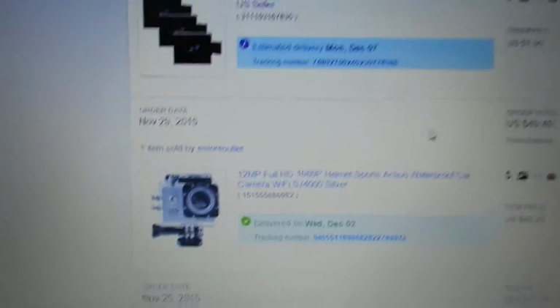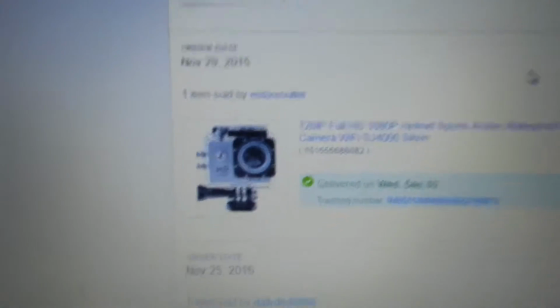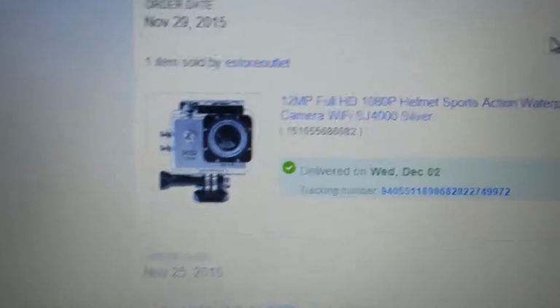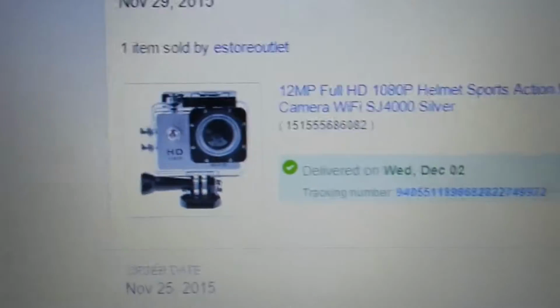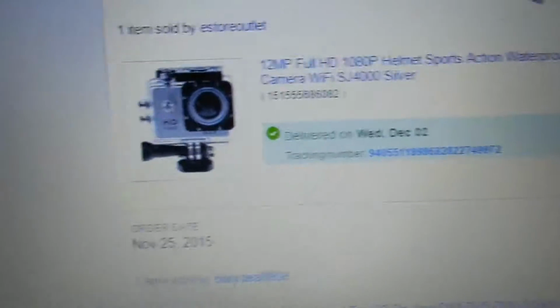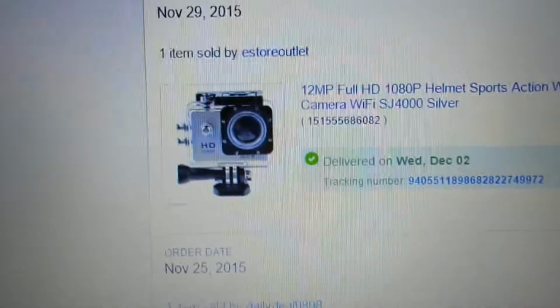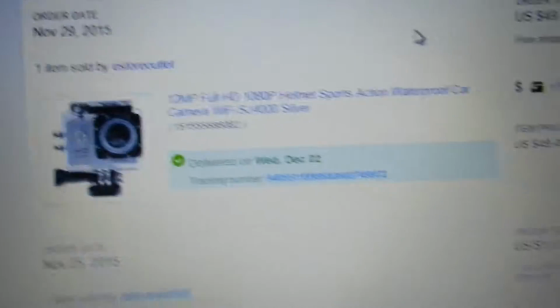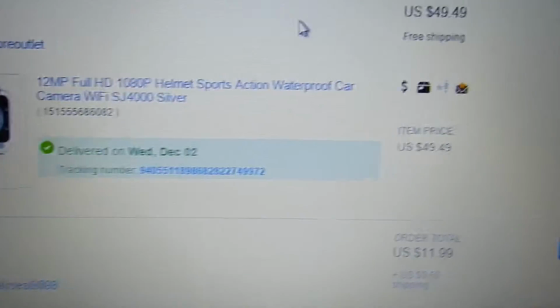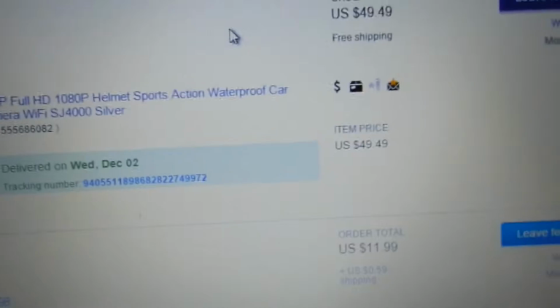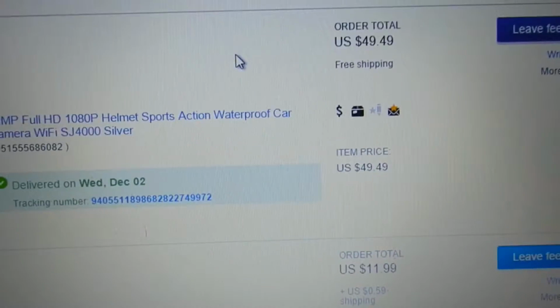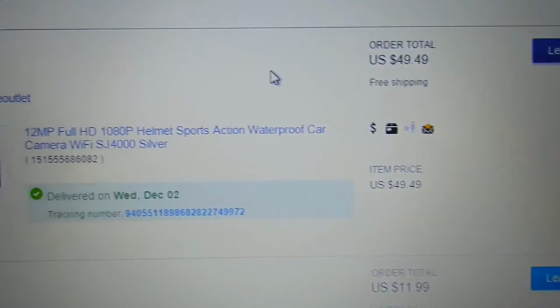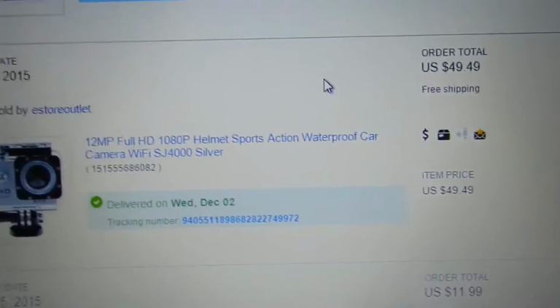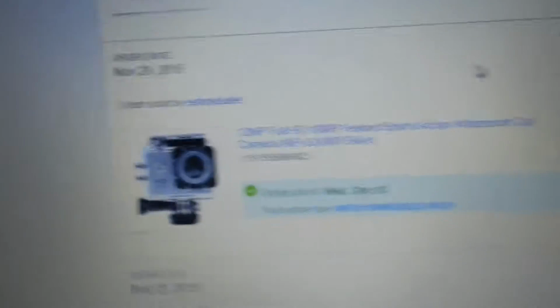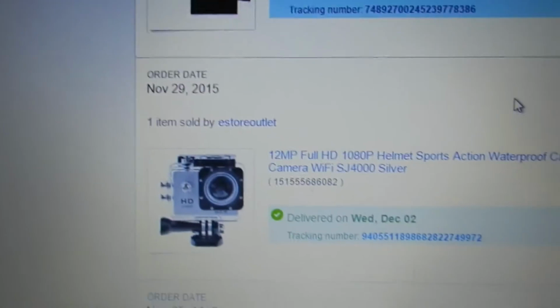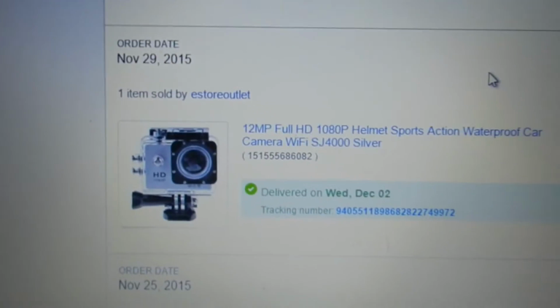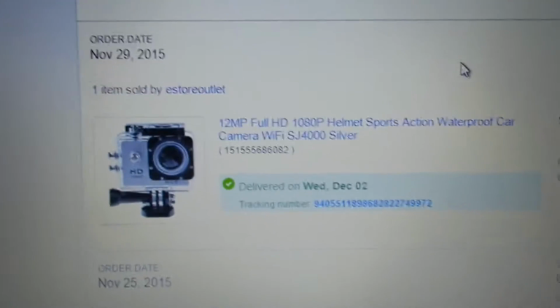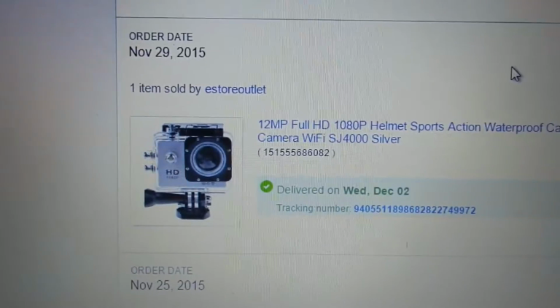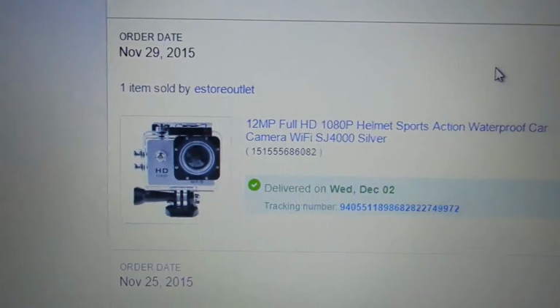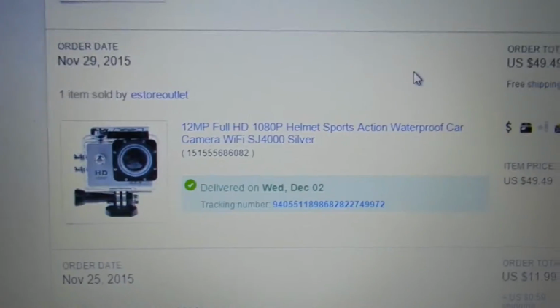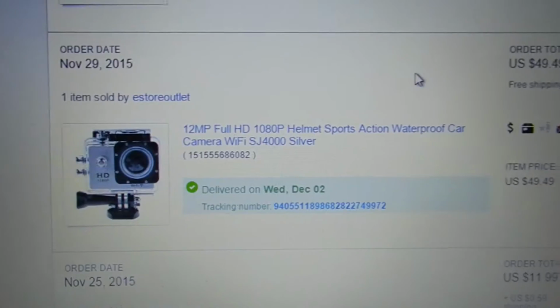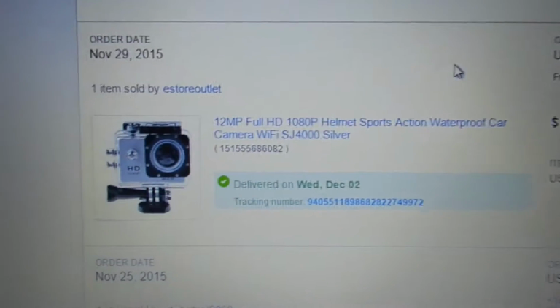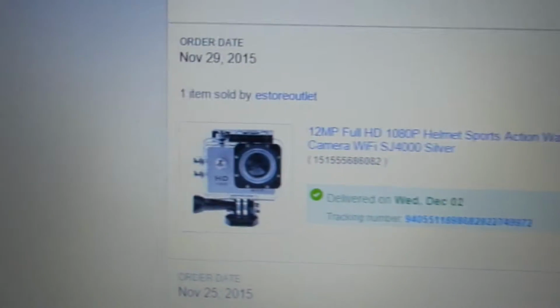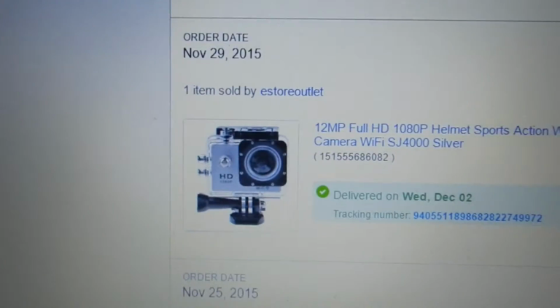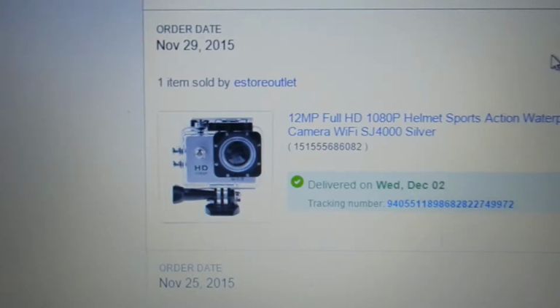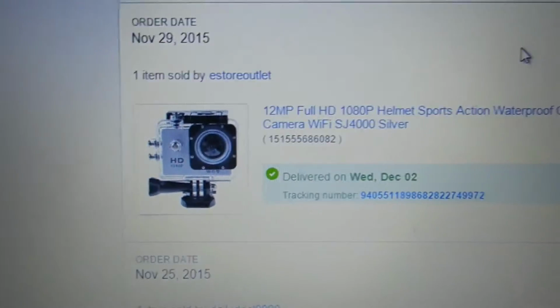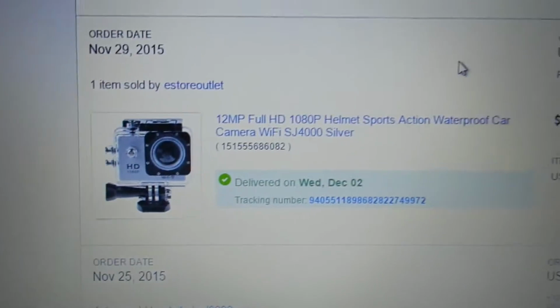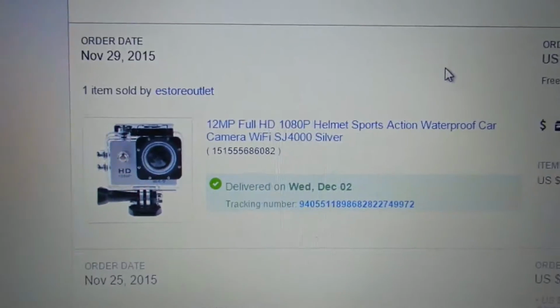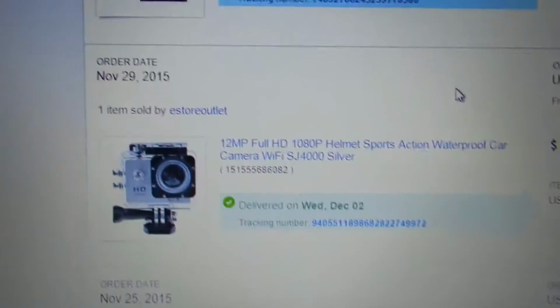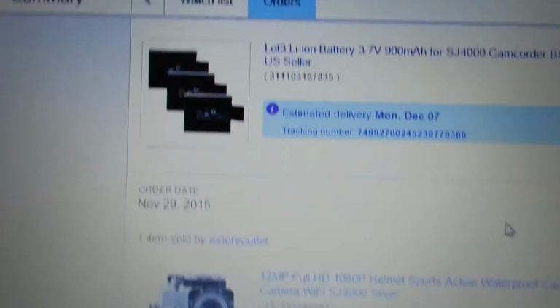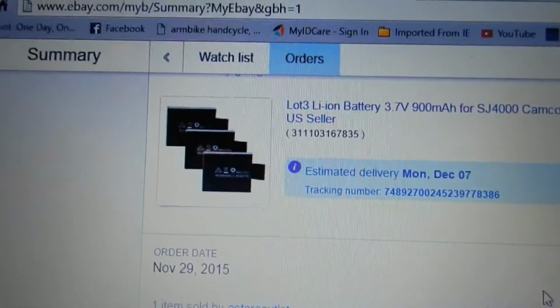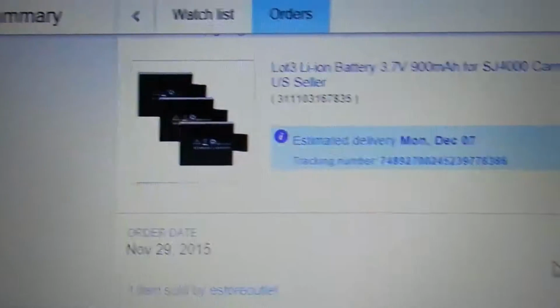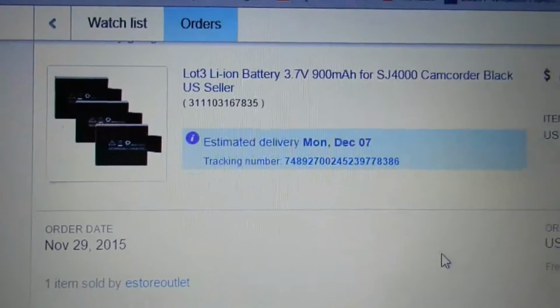Hey everybody, check this guy out! For $49.49 — about three dollars shipping — this is a Wi-Fi camera and I'm going to do a review on it. The nice thing is the batteries can be changed on this.